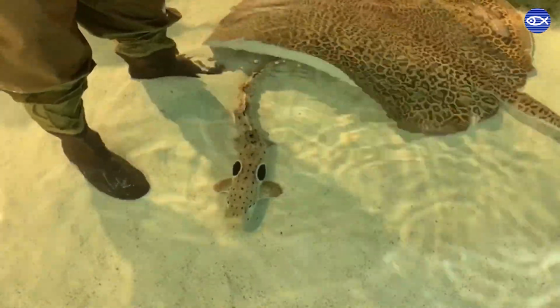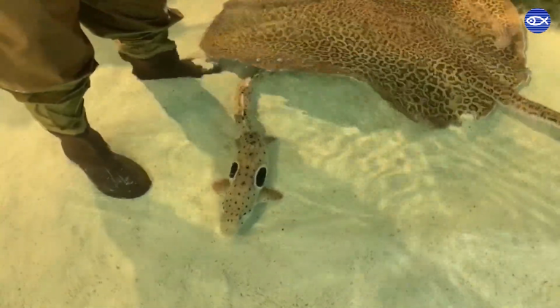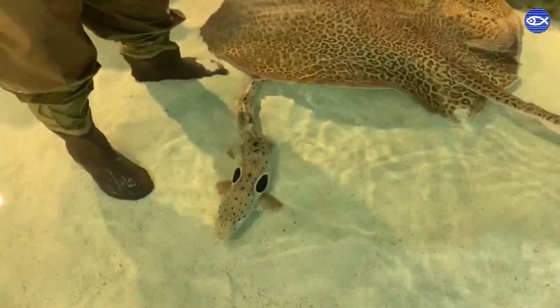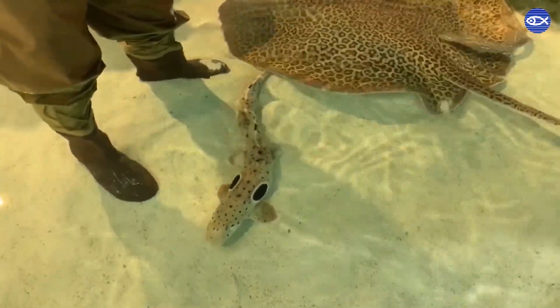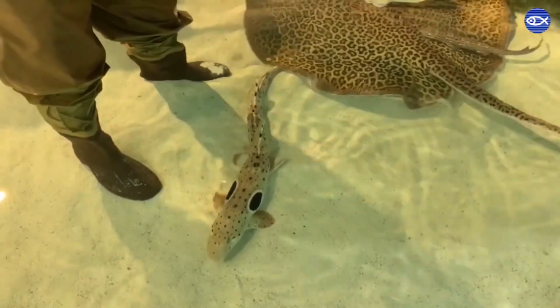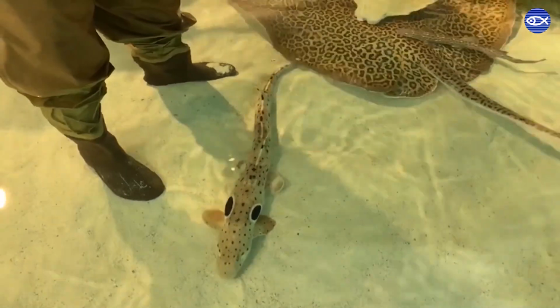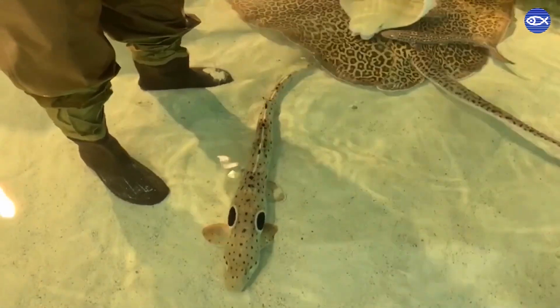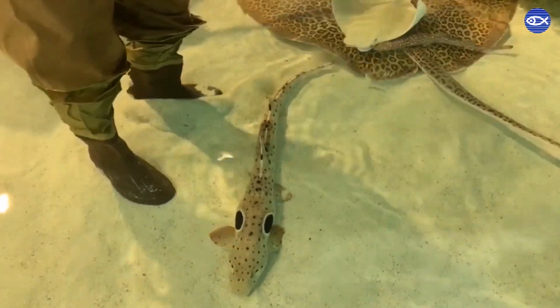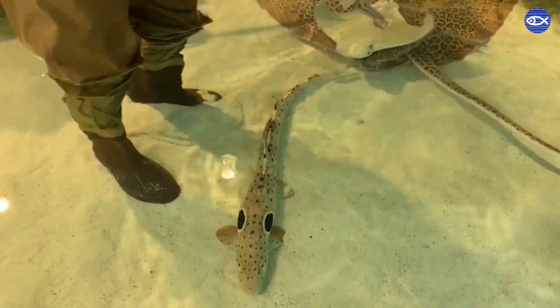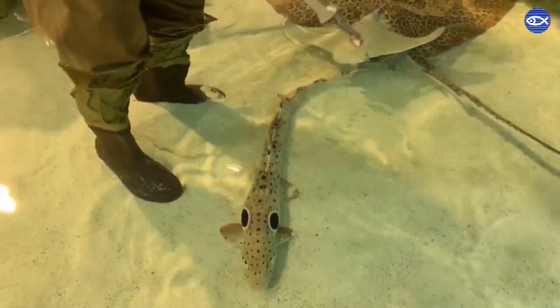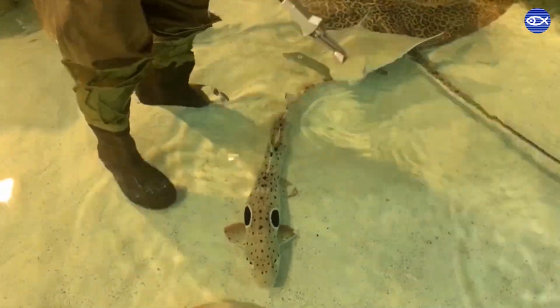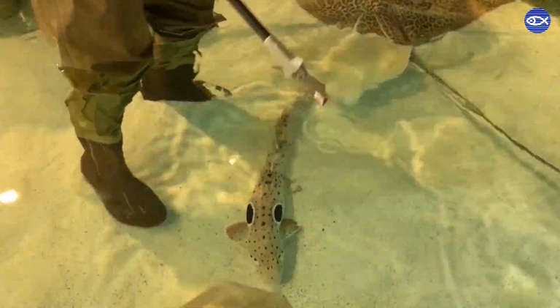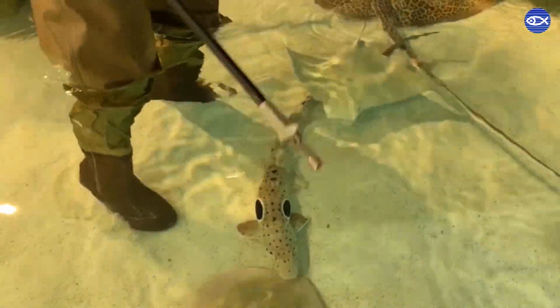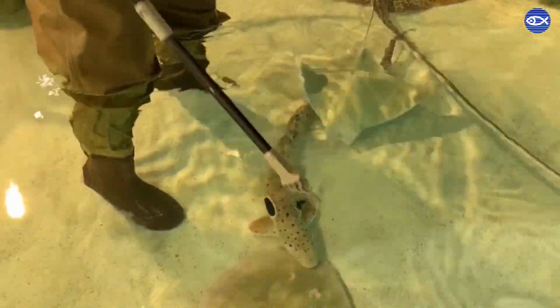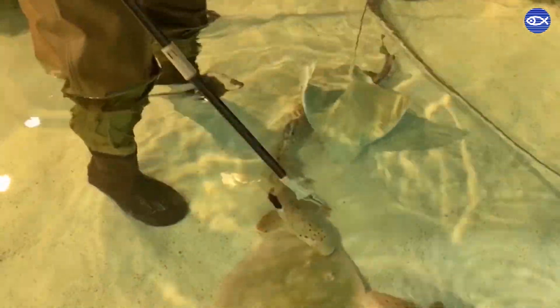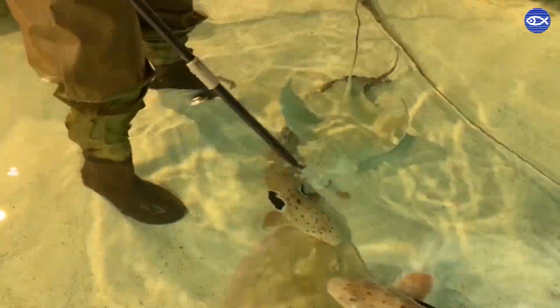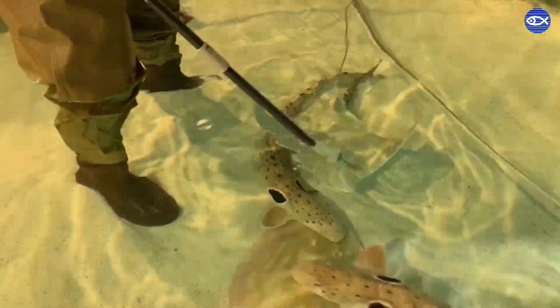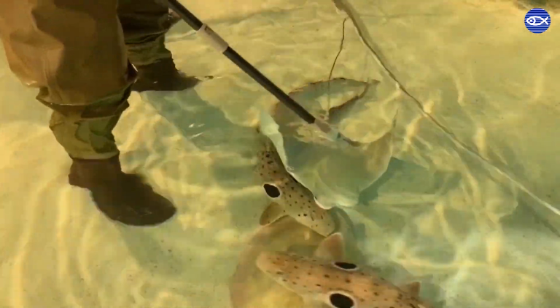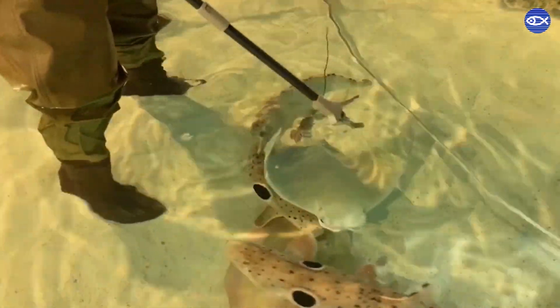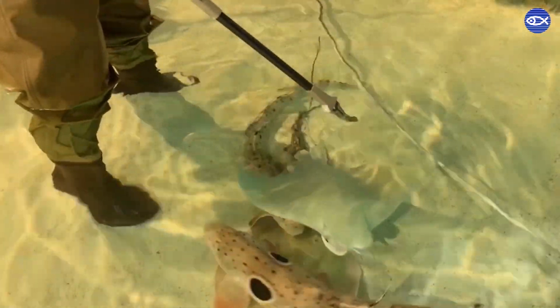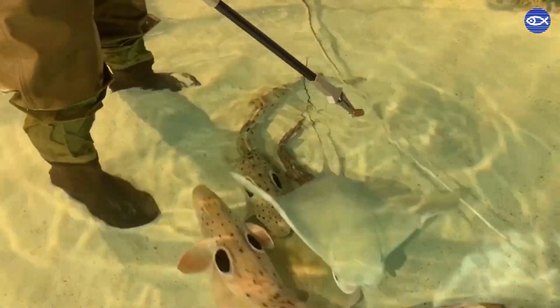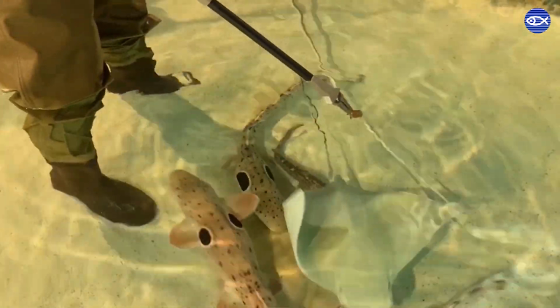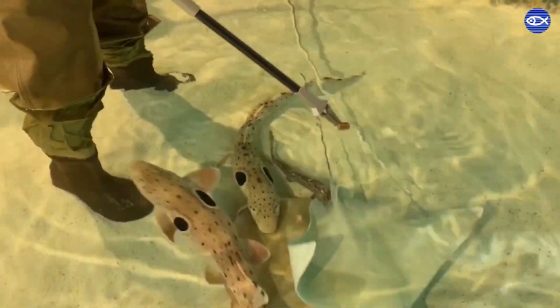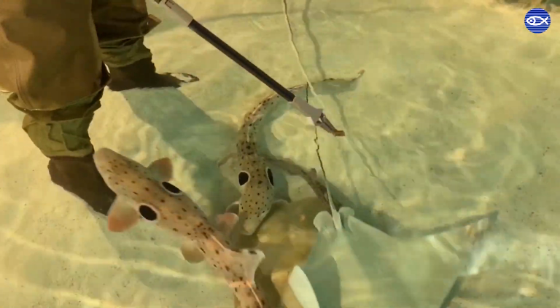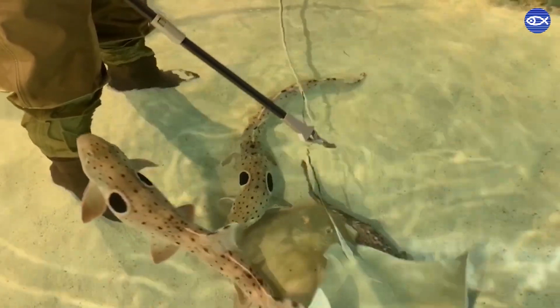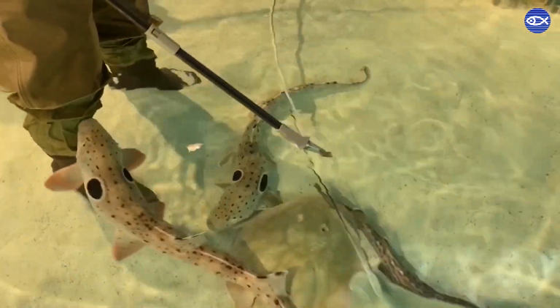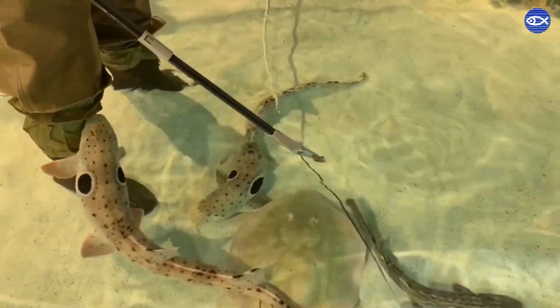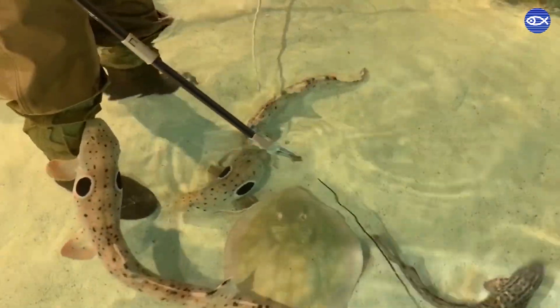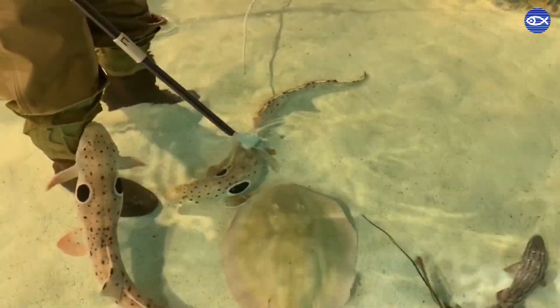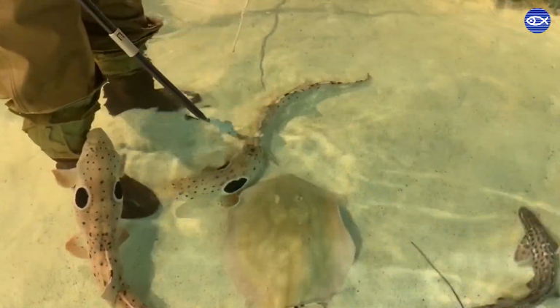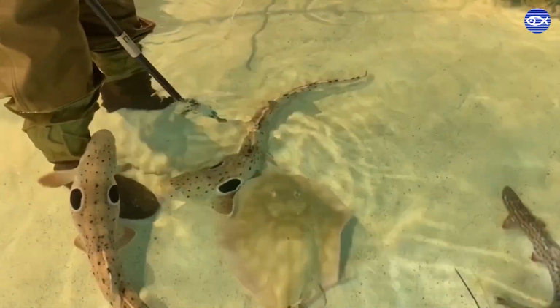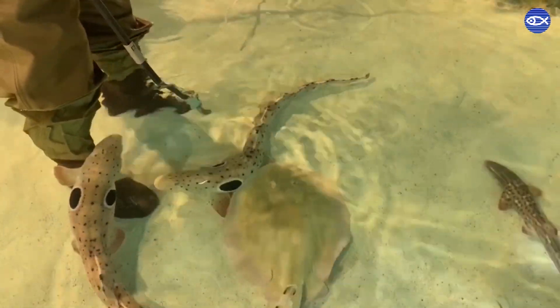However, the epaulette sharks in particular tend to stay a little more hunkered down during that feed in their spots, and they don't always come out and don't get food reliably.